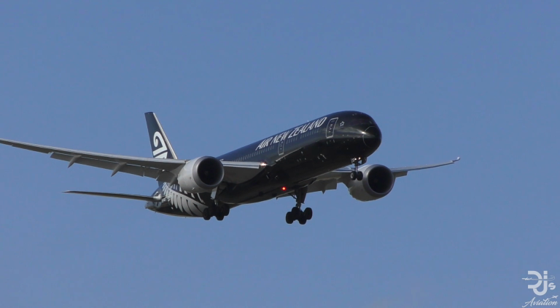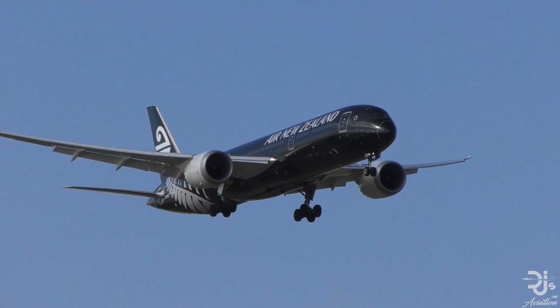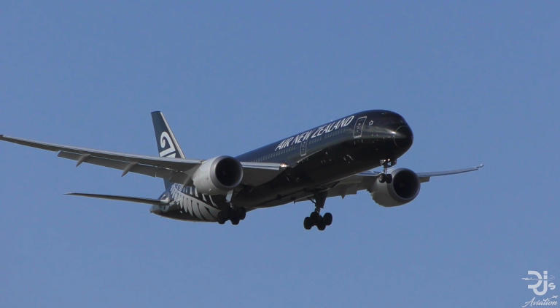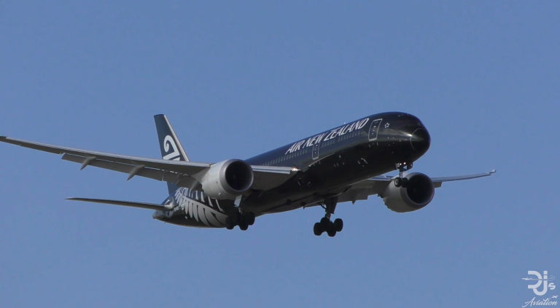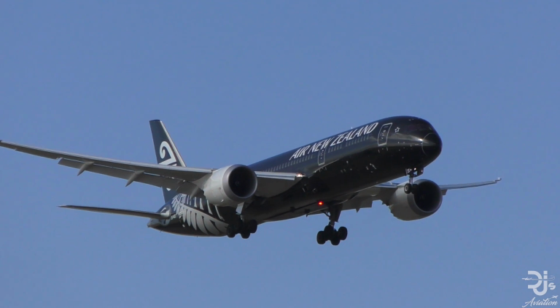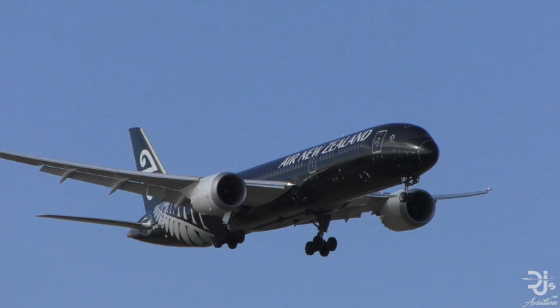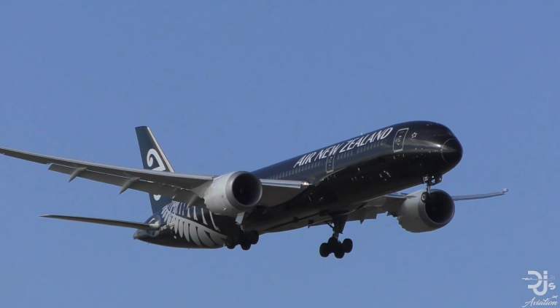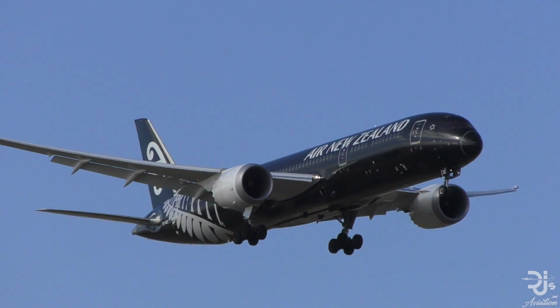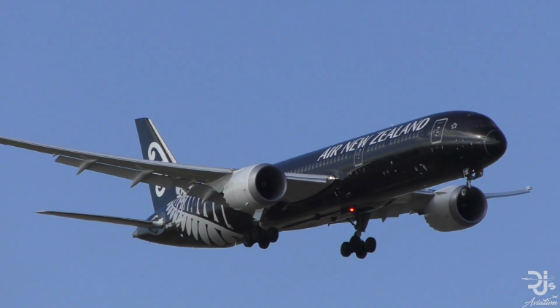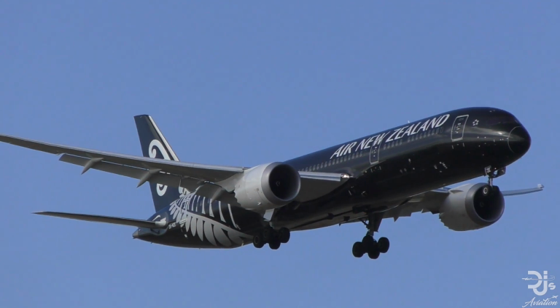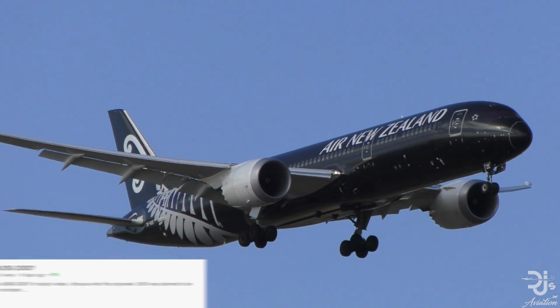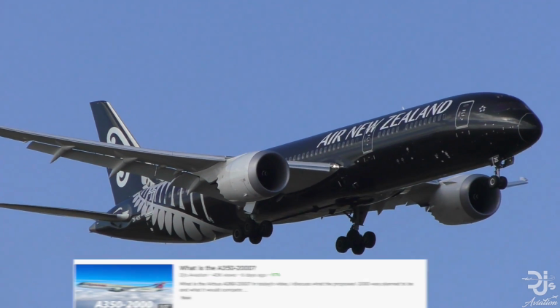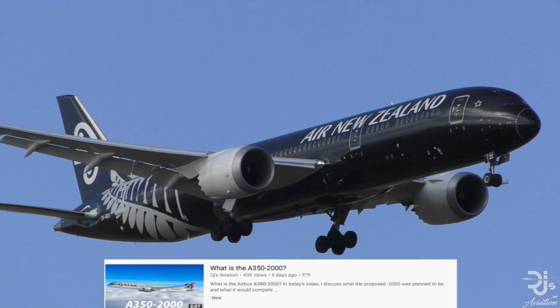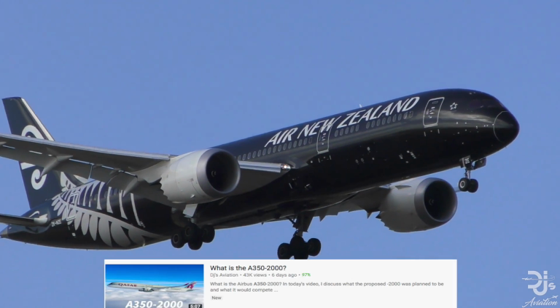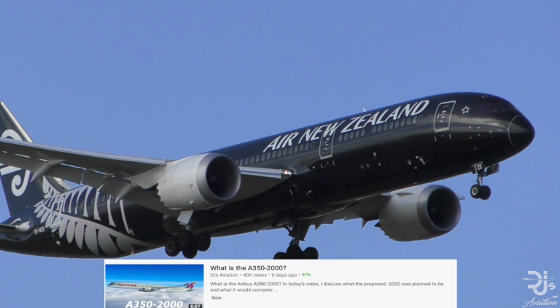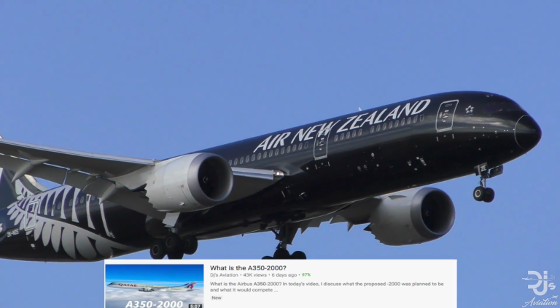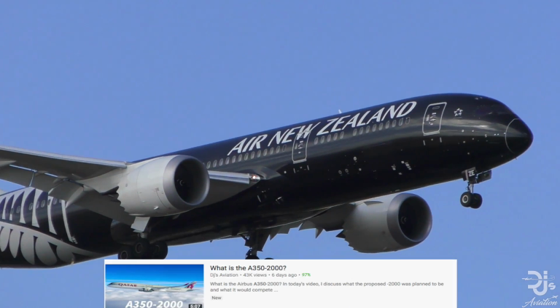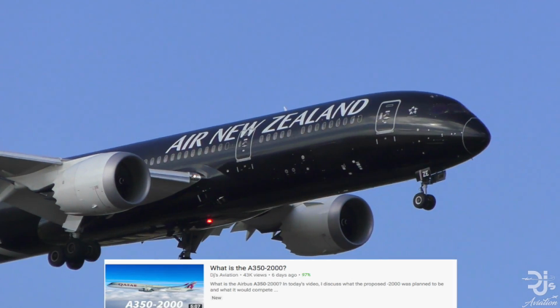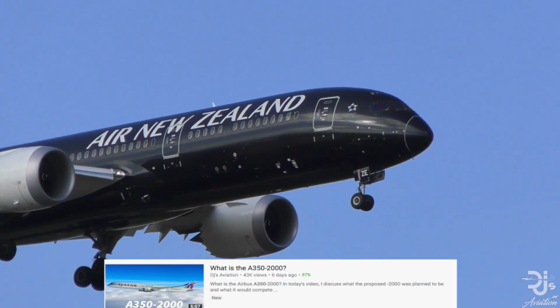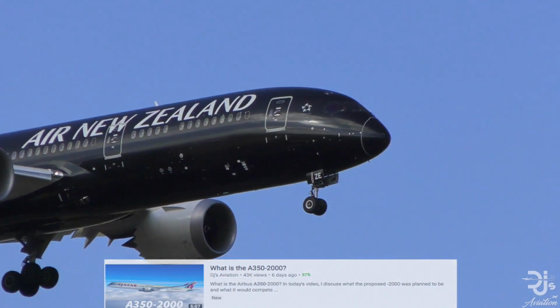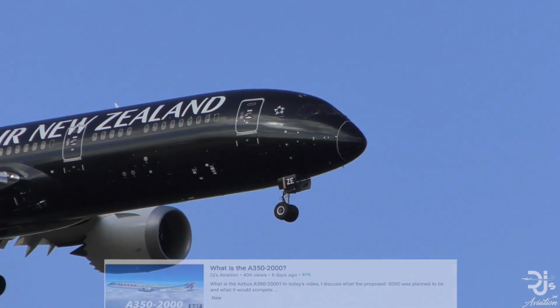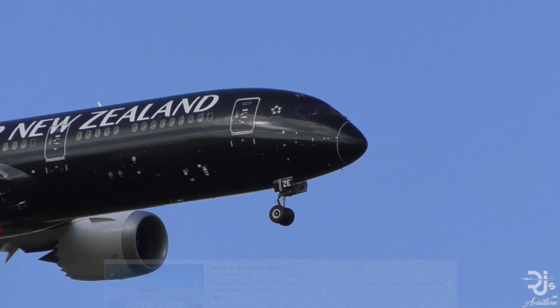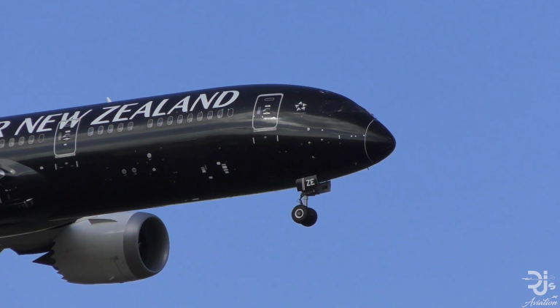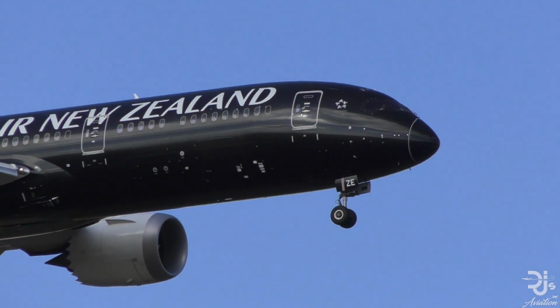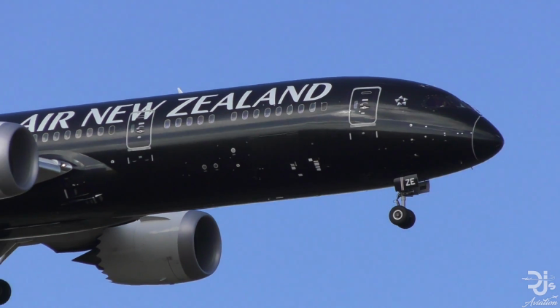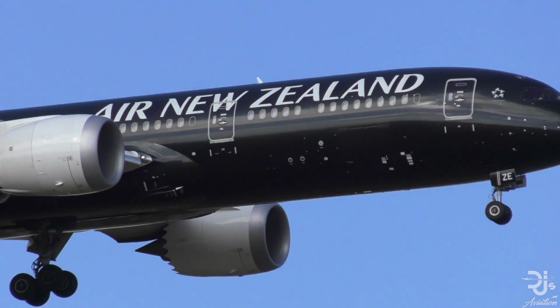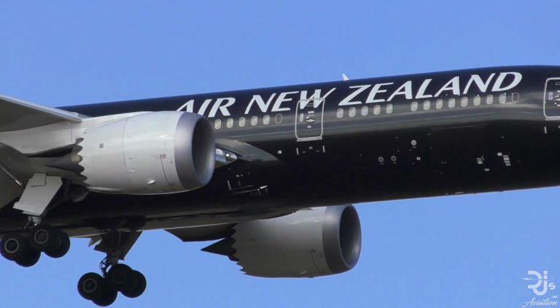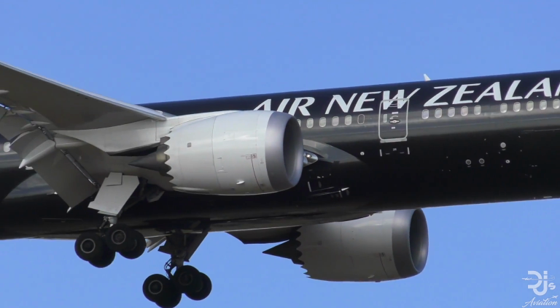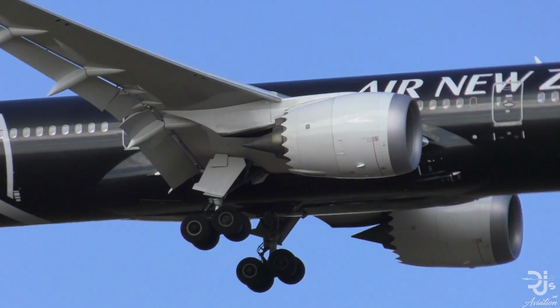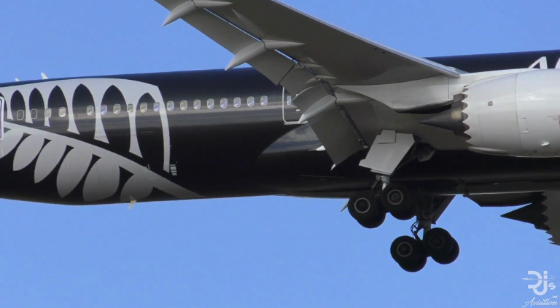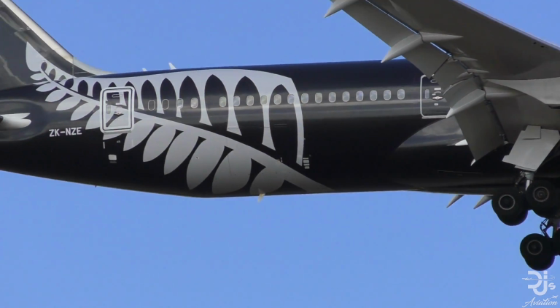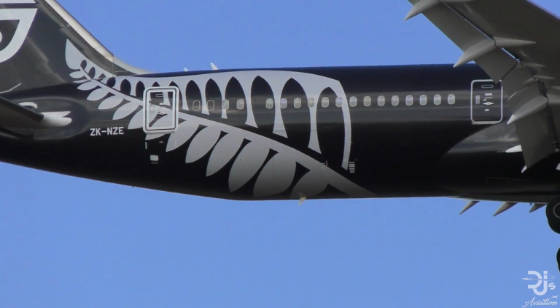Hey everyone, welcome to DJ's Aviation. After a pretty good response to my 'What is the A350-2000' video, I thought I'd take a look at the Boeing 787-3.